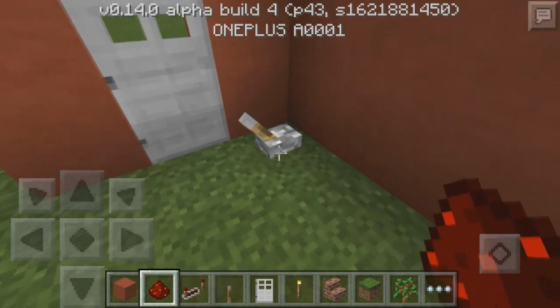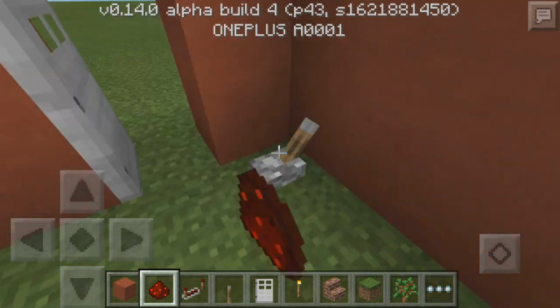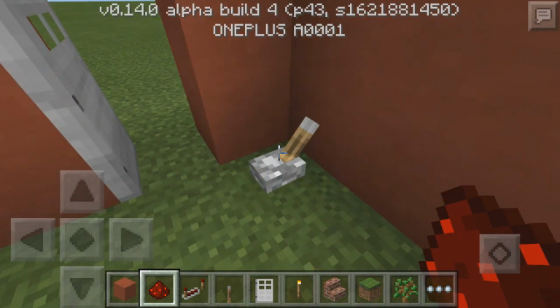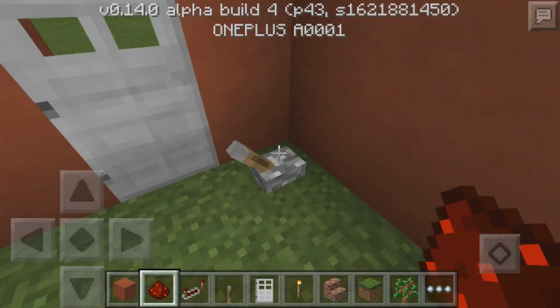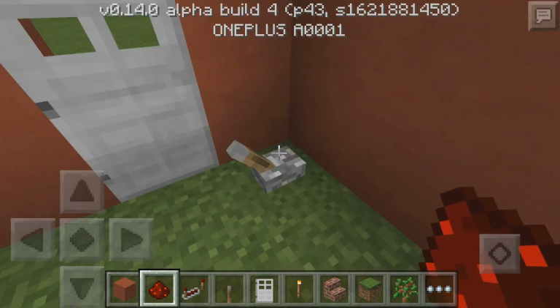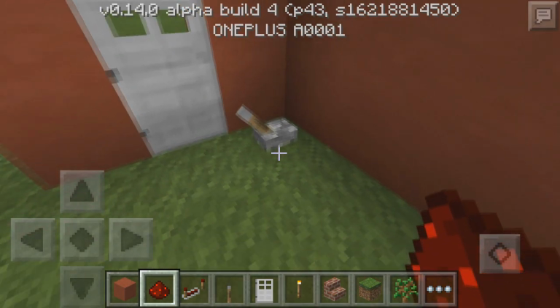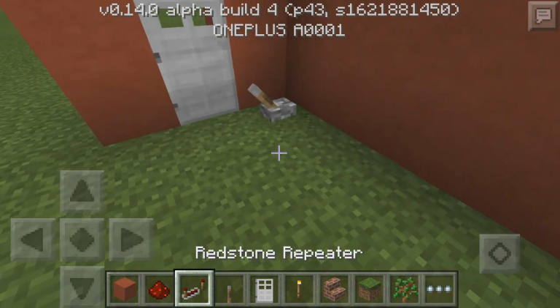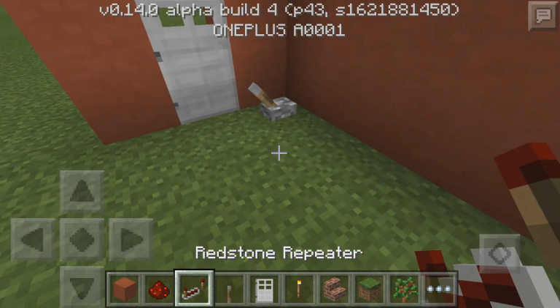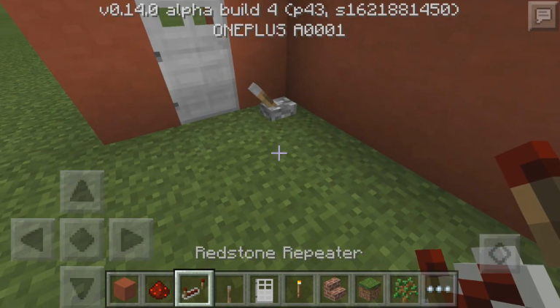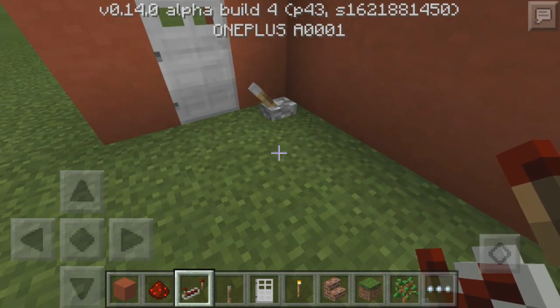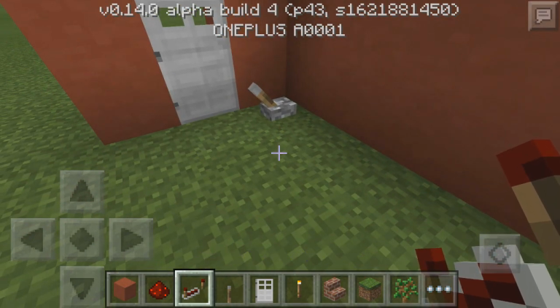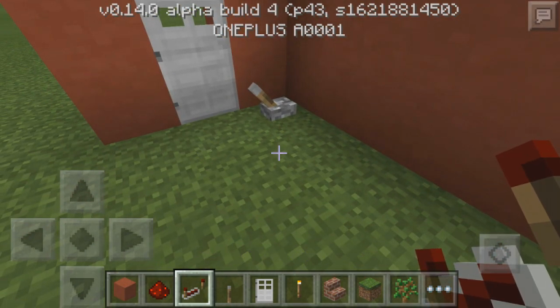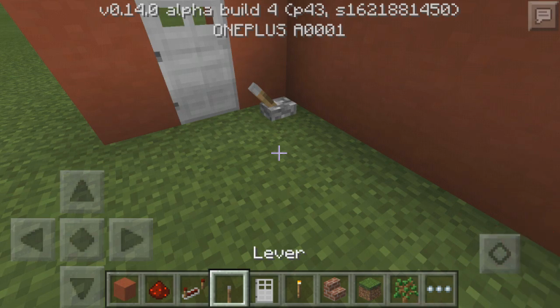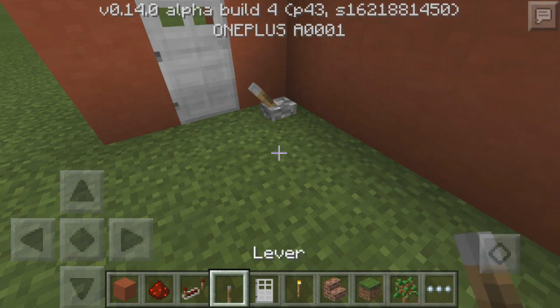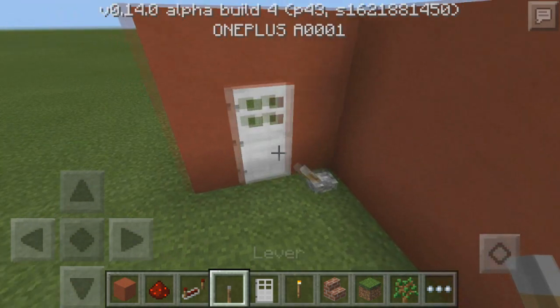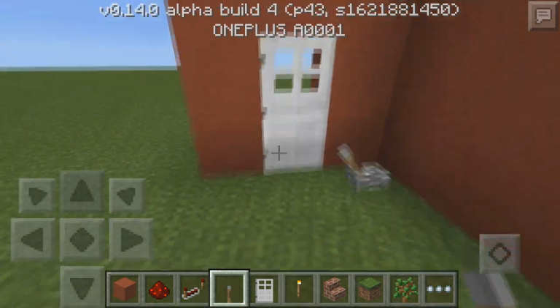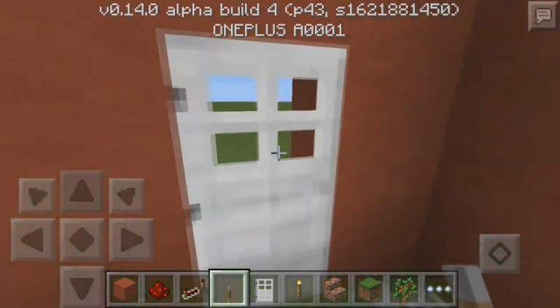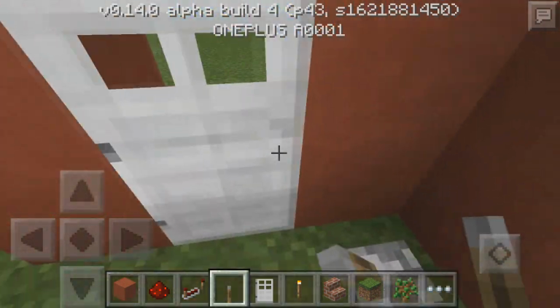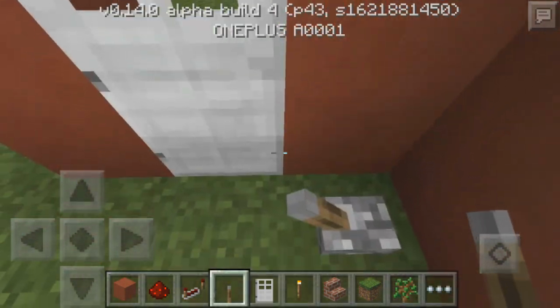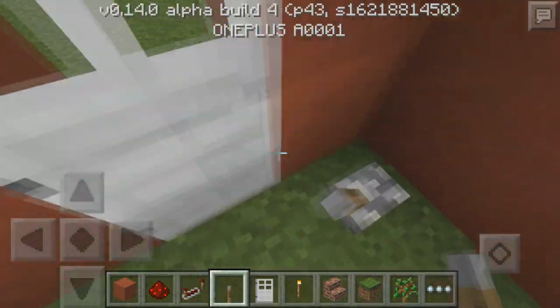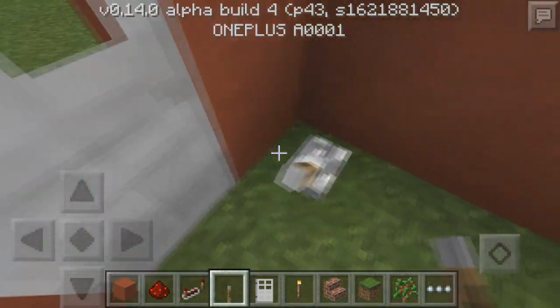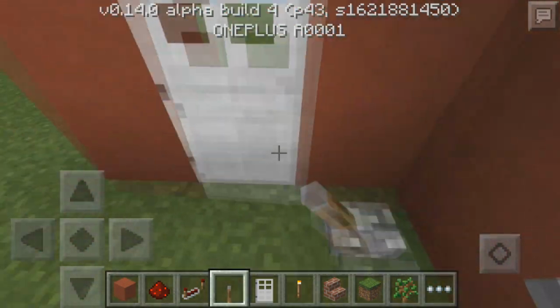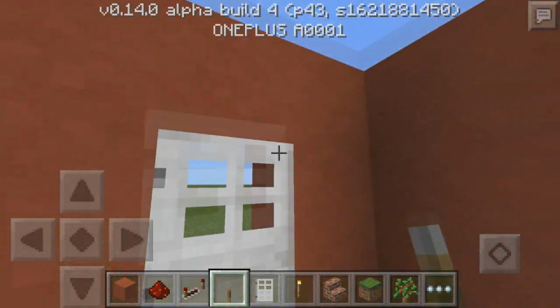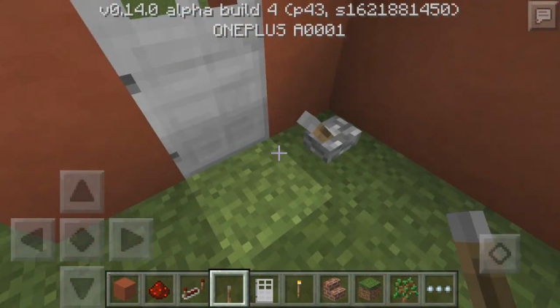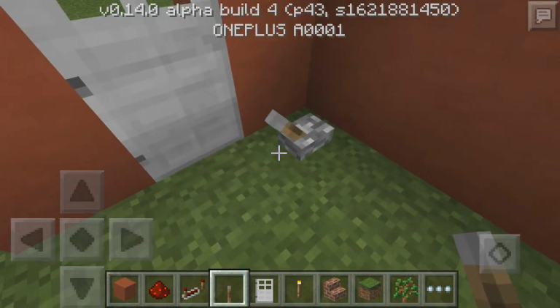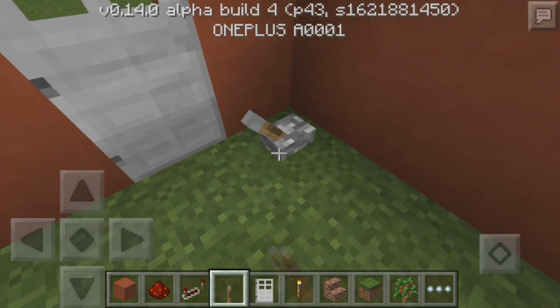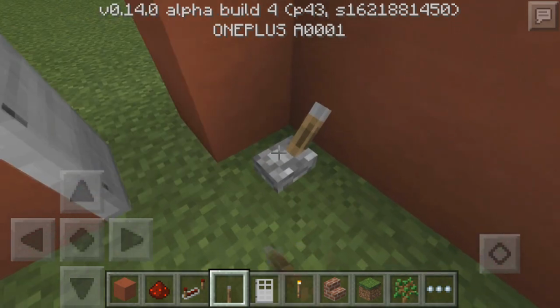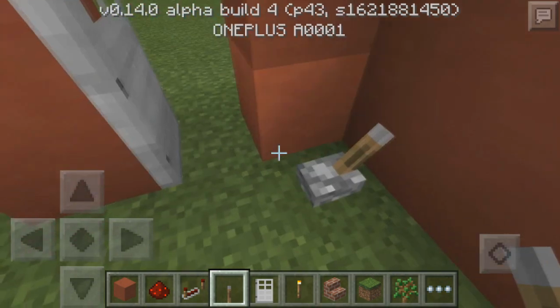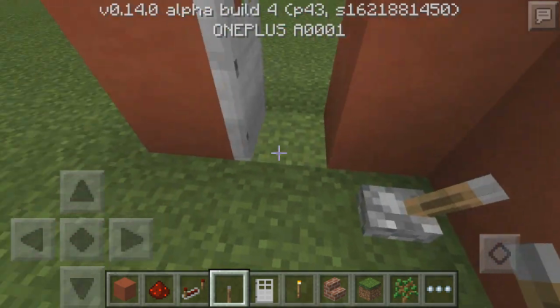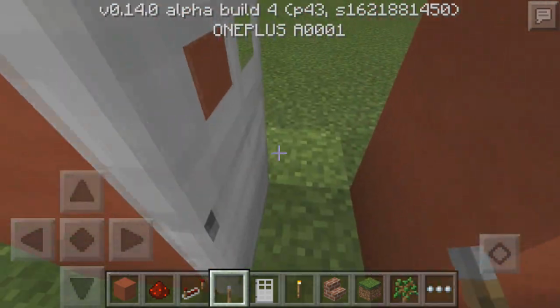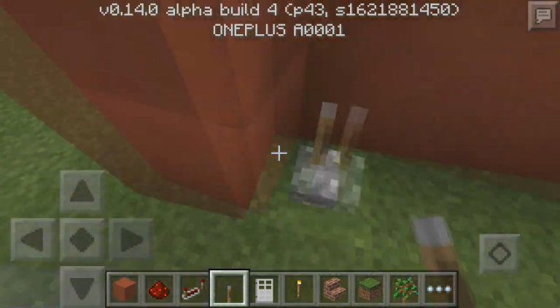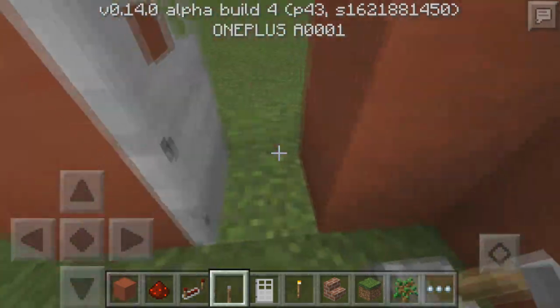Basically what you have to do is you have to have levers and redstone repeaters, and that's pretty much it. Also an iron door would be helpful for locking — basically you can see right here when I open this lever right here or click it,